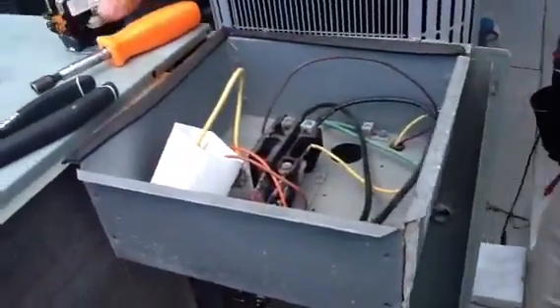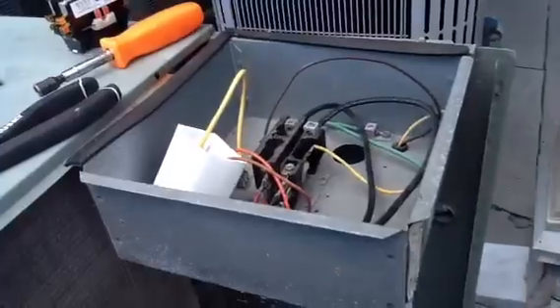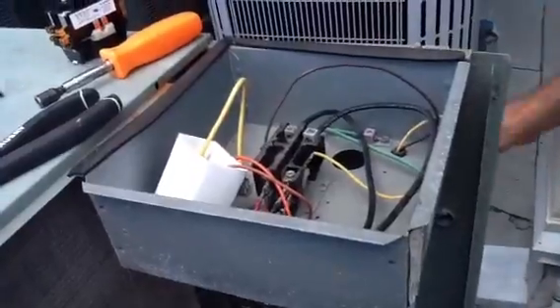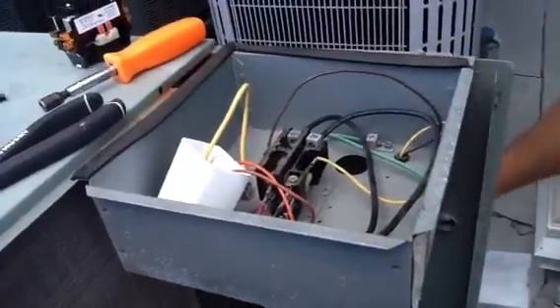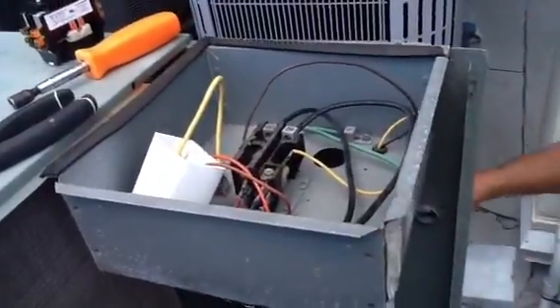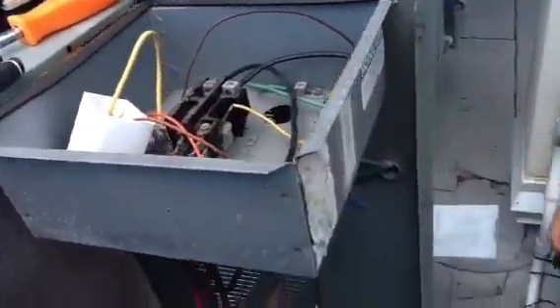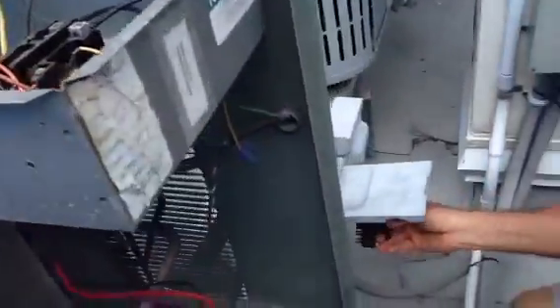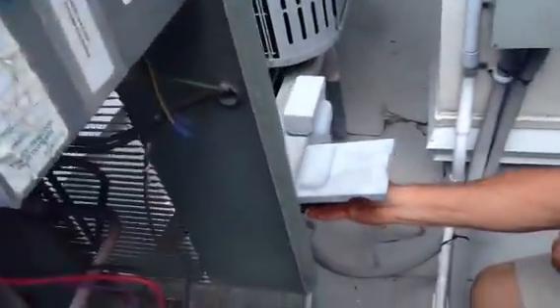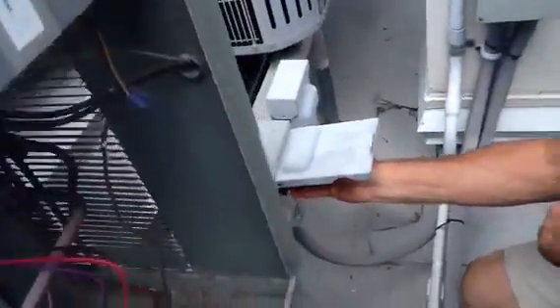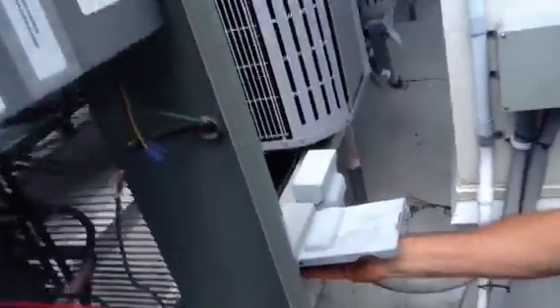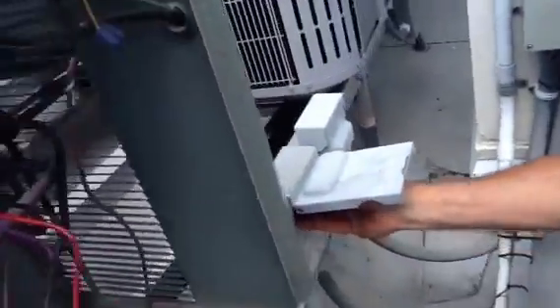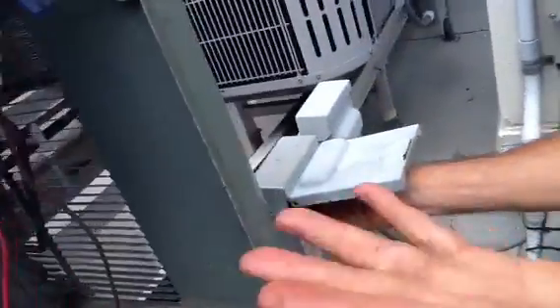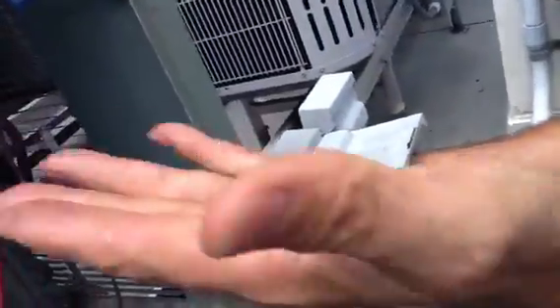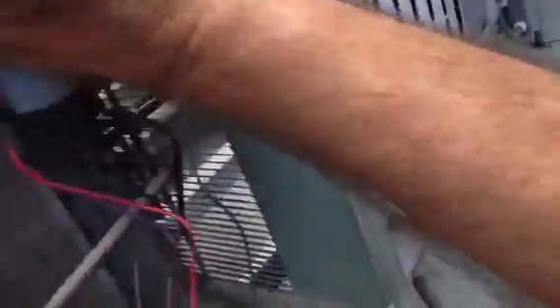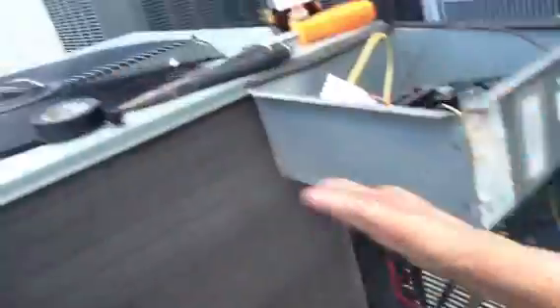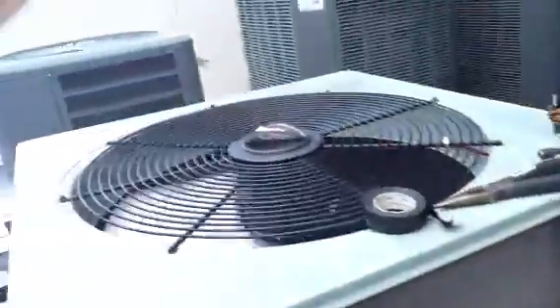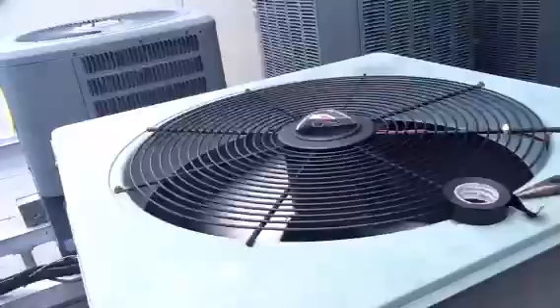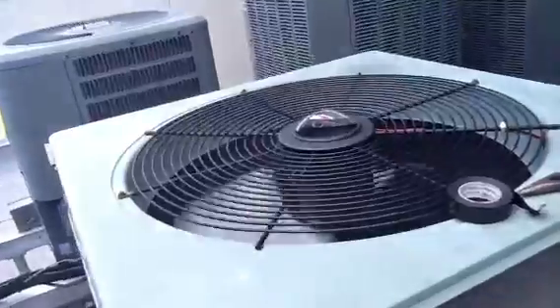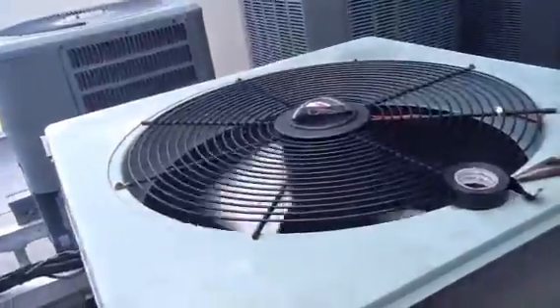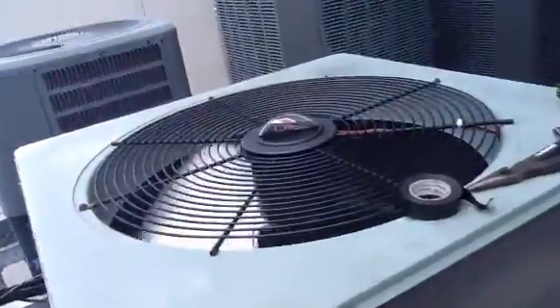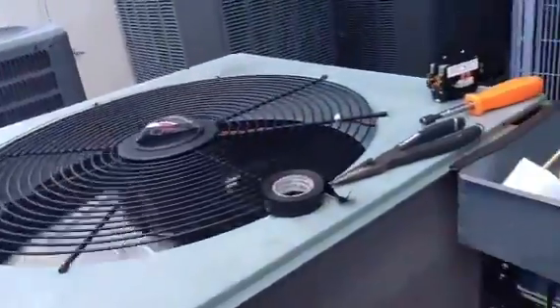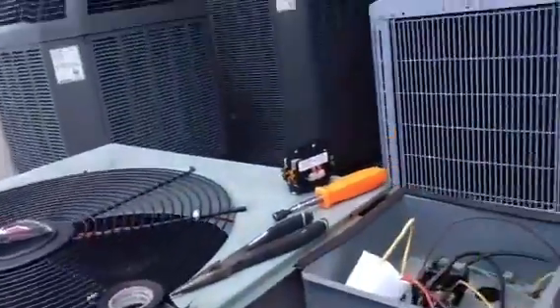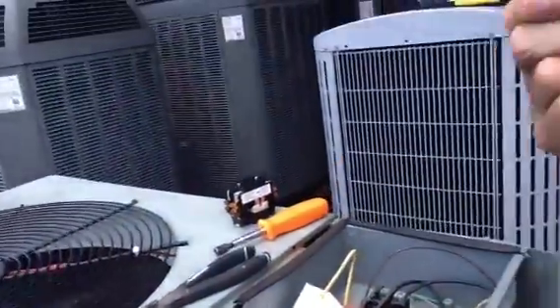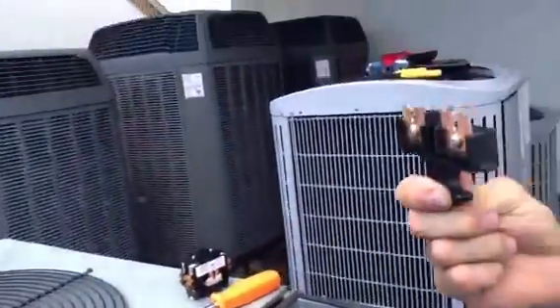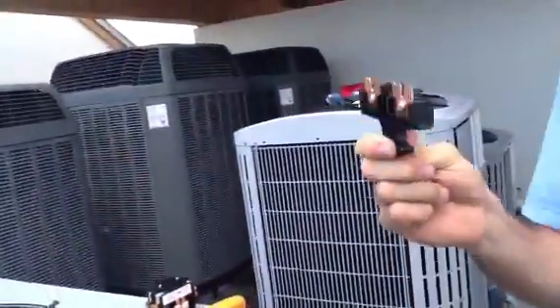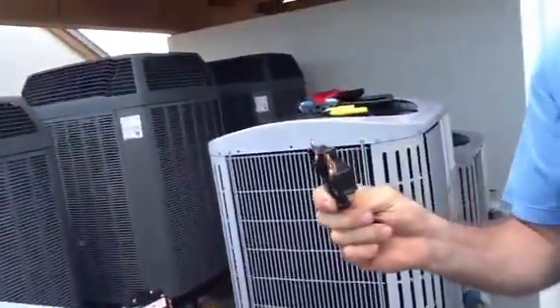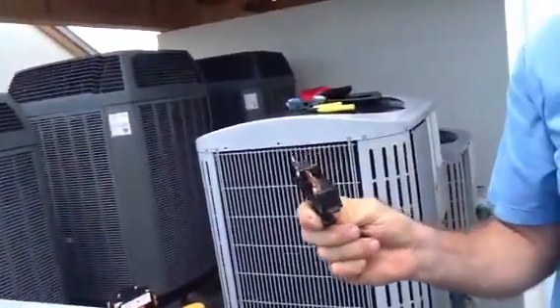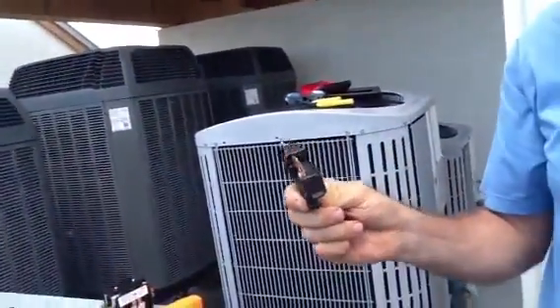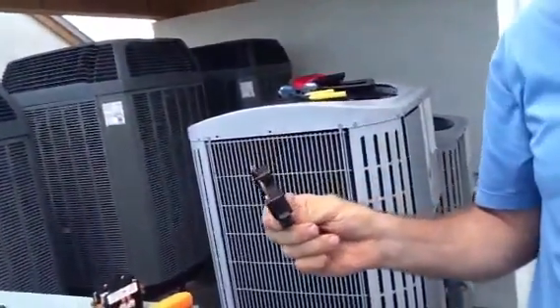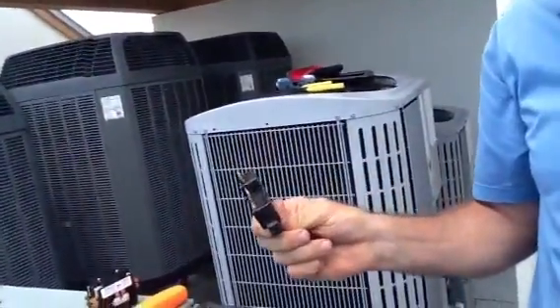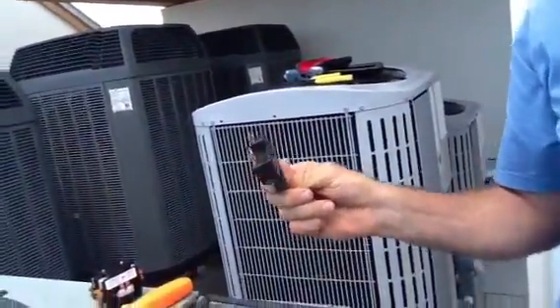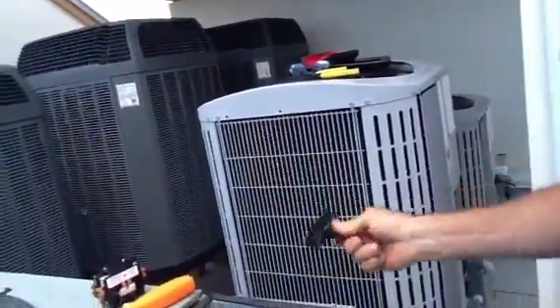I'm going to show you something. I had pulled the disconnect, but I just want to show you something here. The unit's running. I disconnected the power — you do not want to do this hot. You'll get yourself hurt and electrocuted.